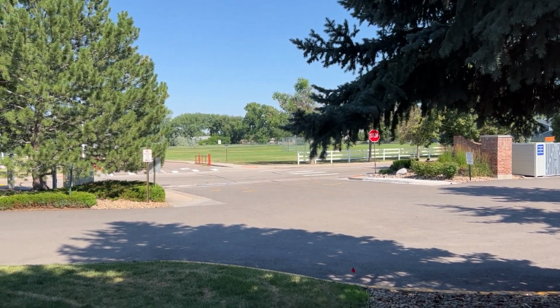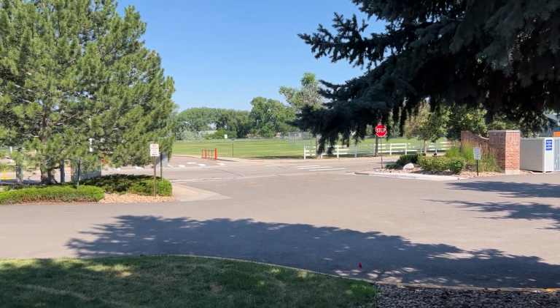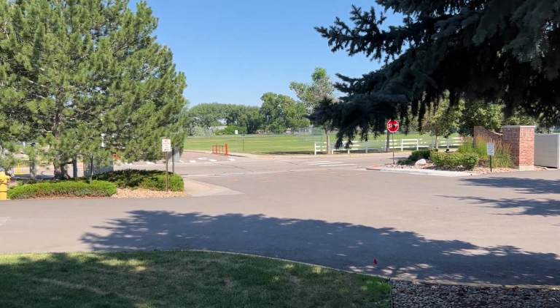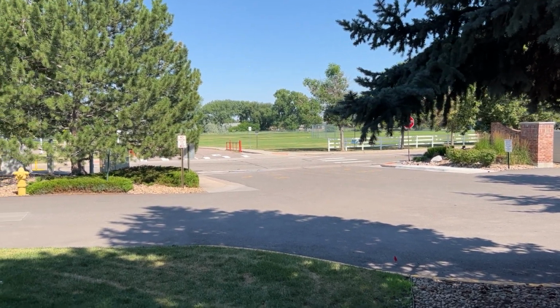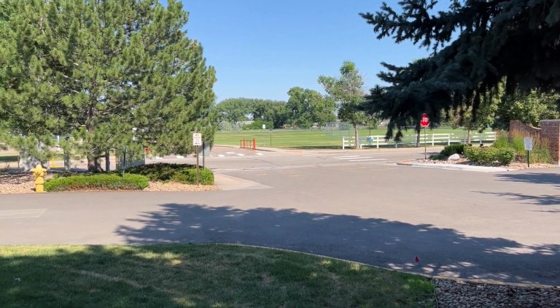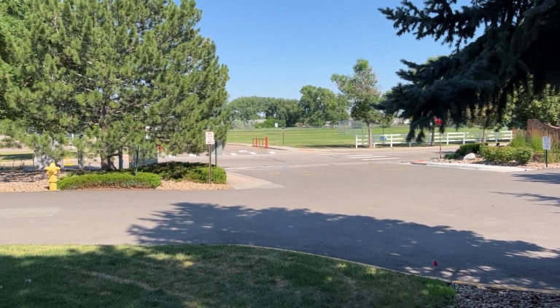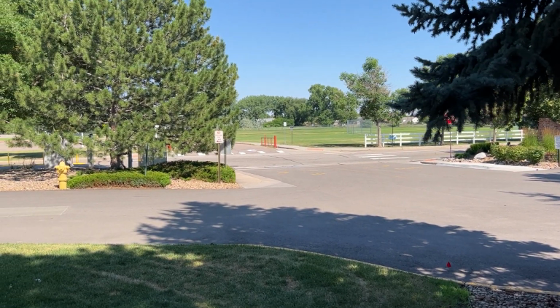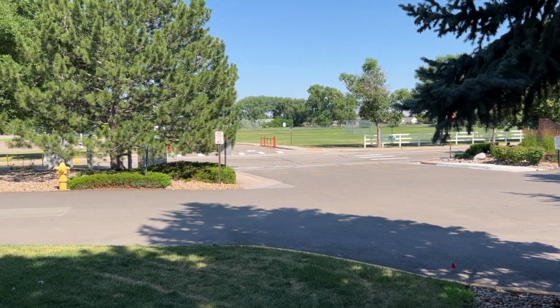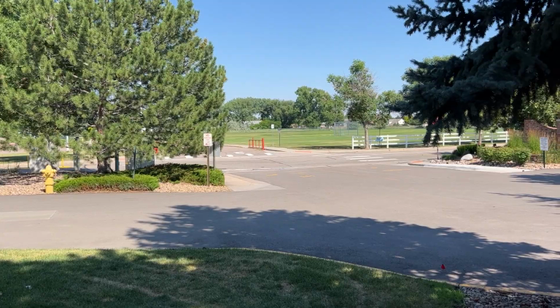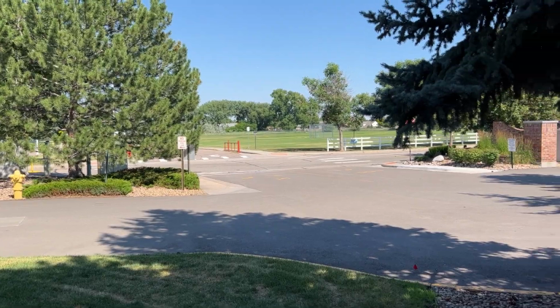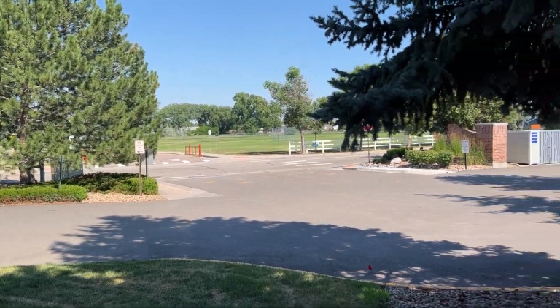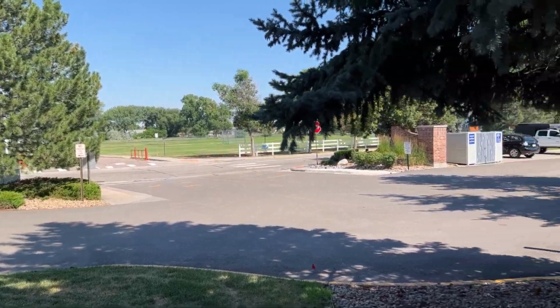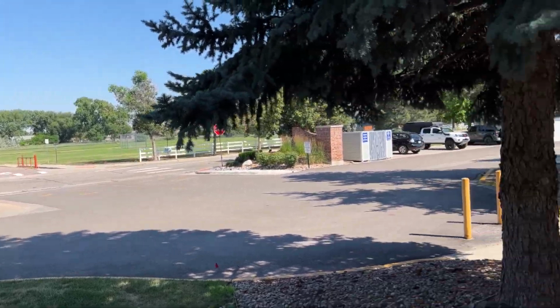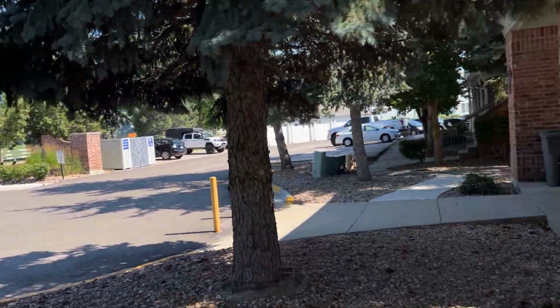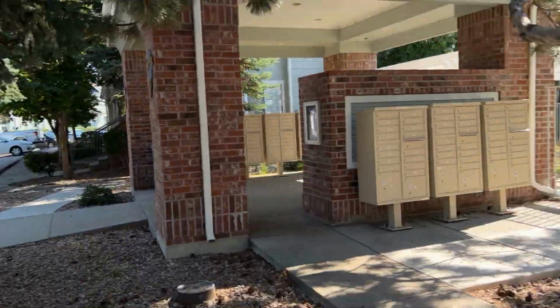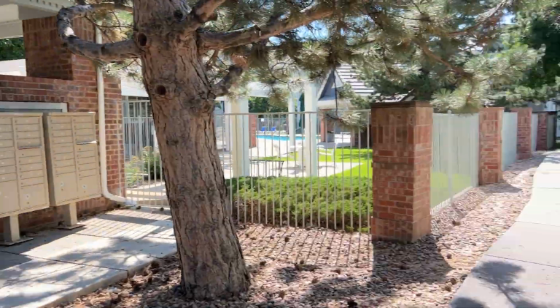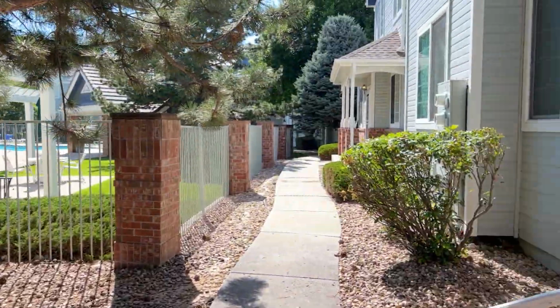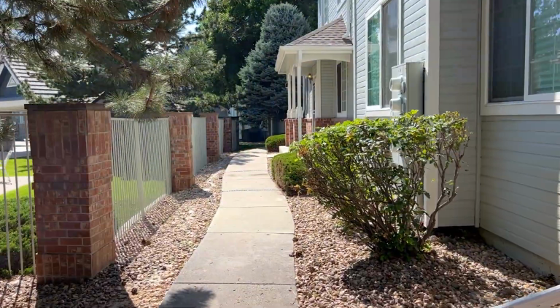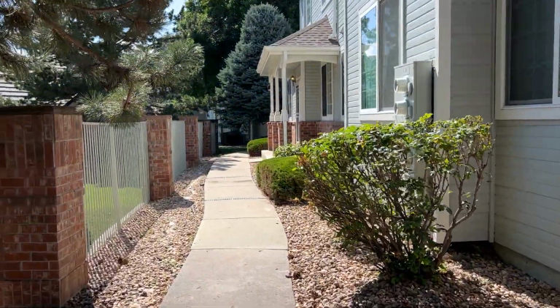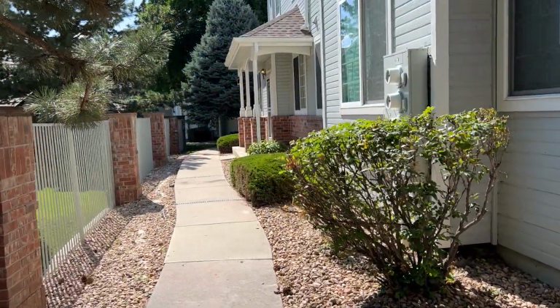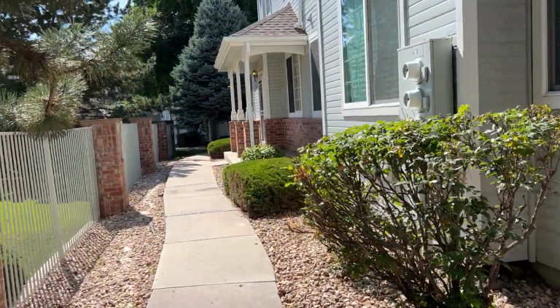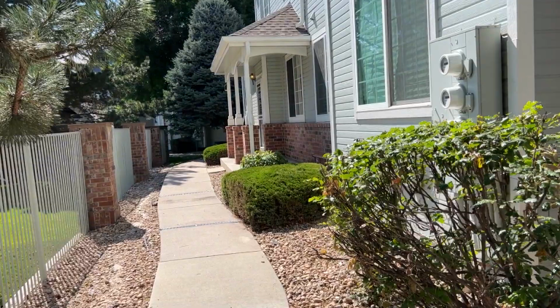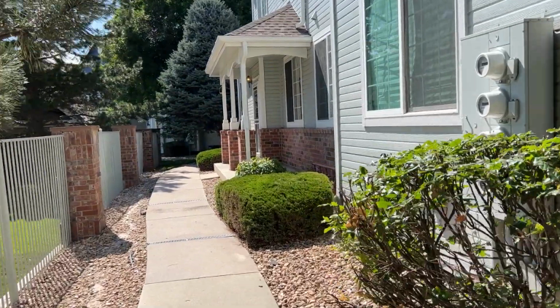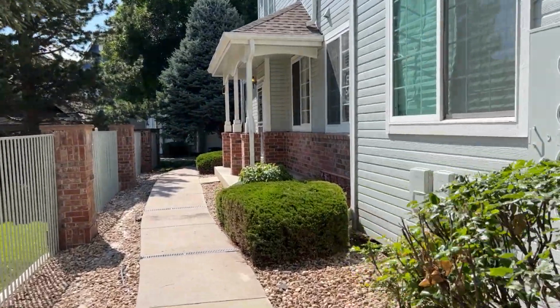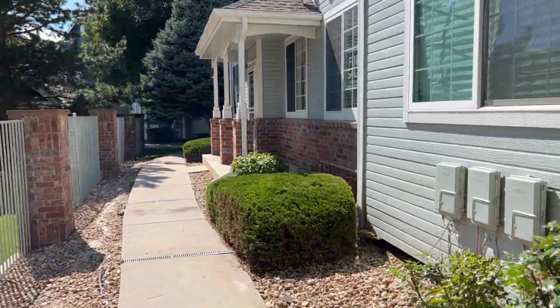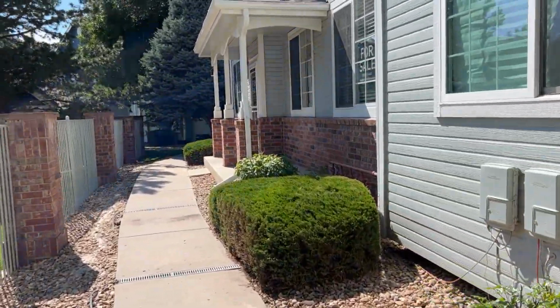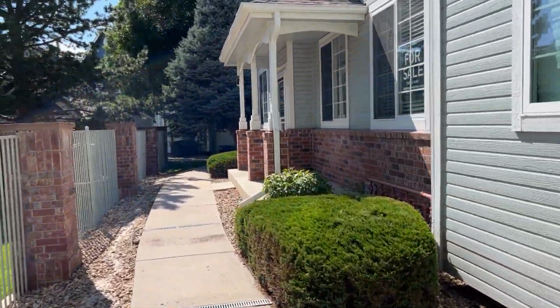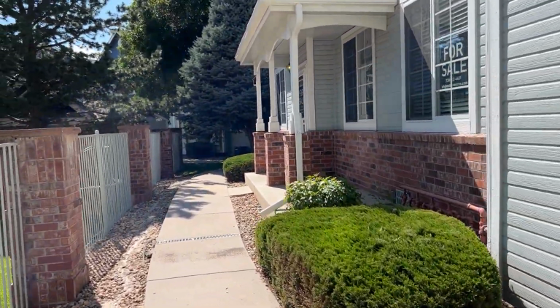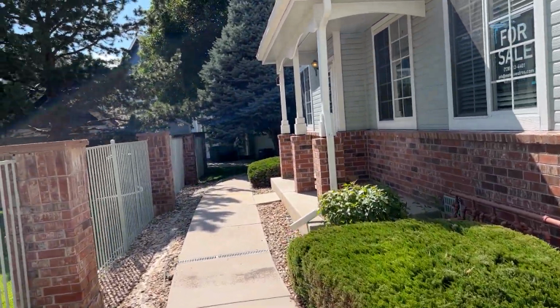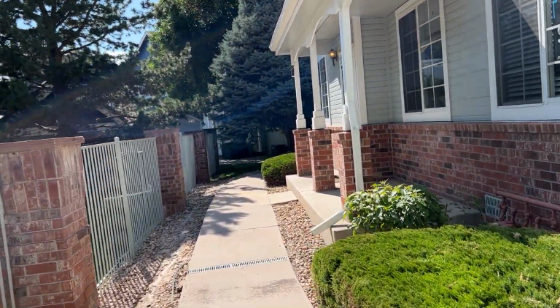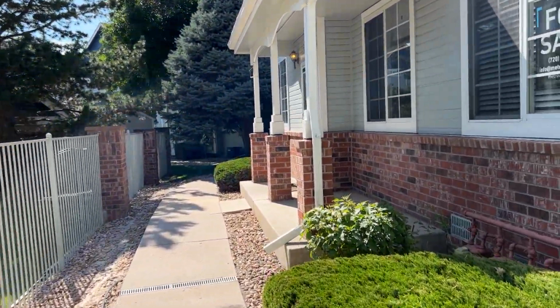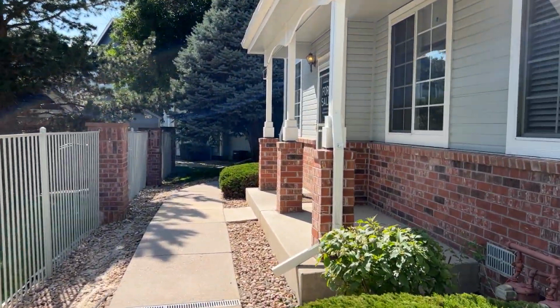Just a fantastic location, fantastic unit. Would highly recommend if you're looking for an investment or if you're a young professional.